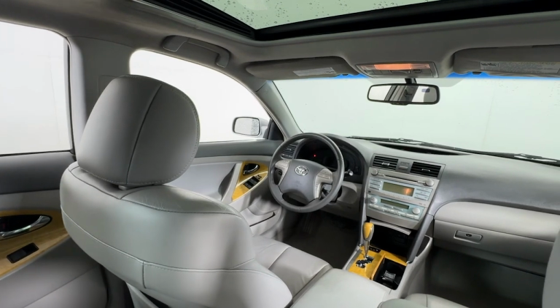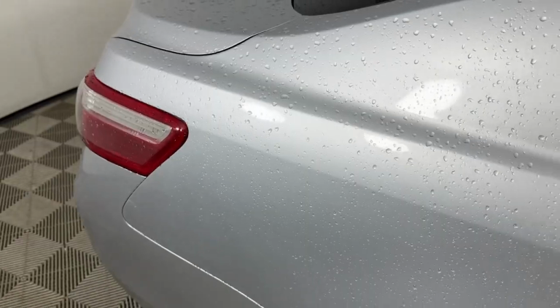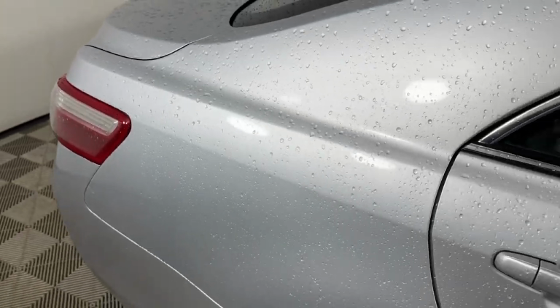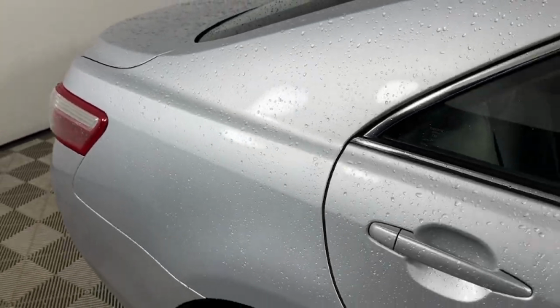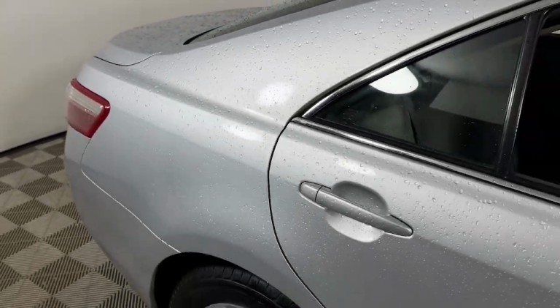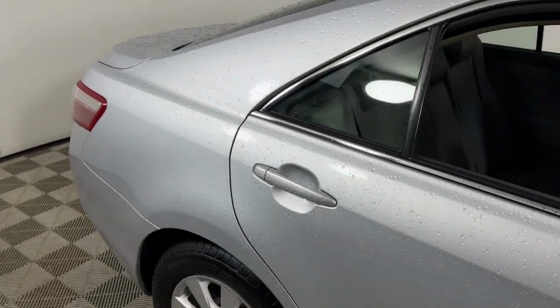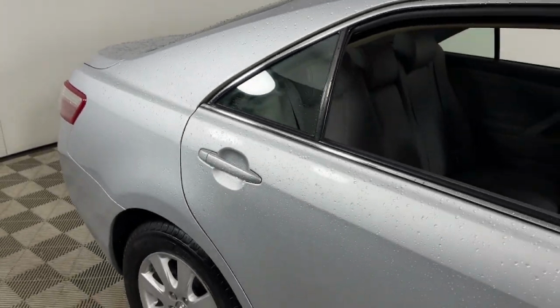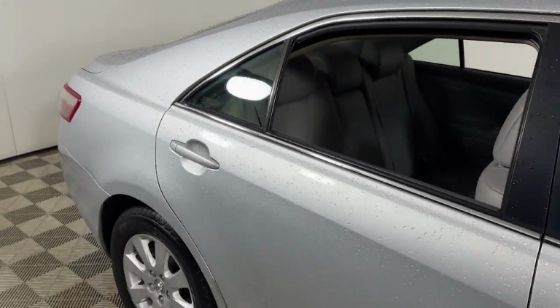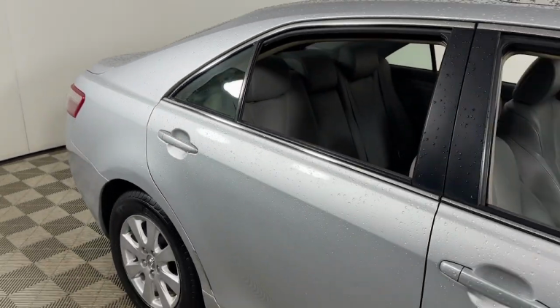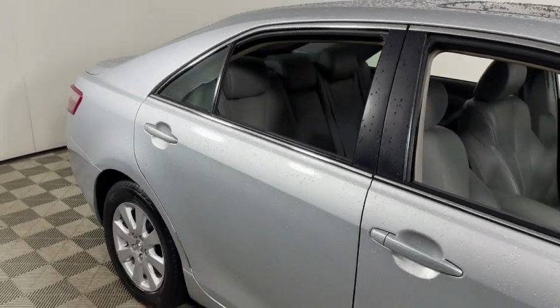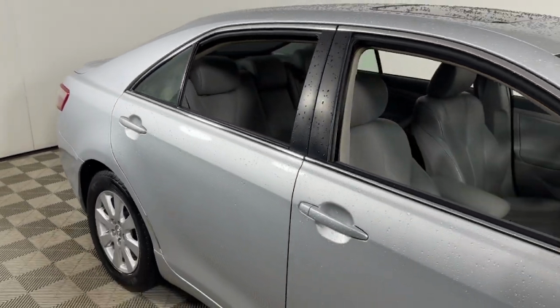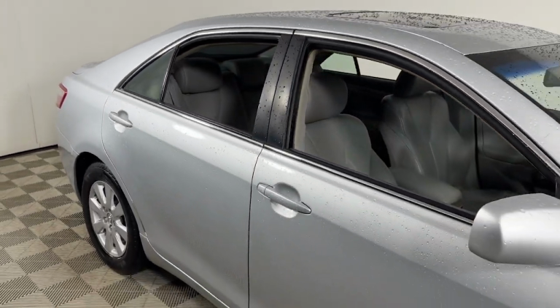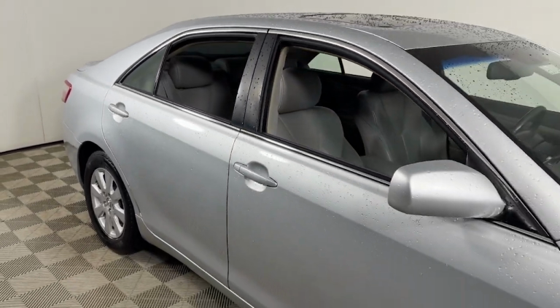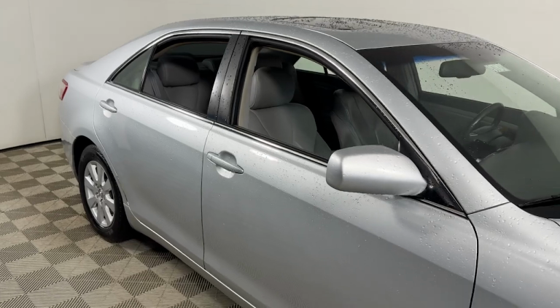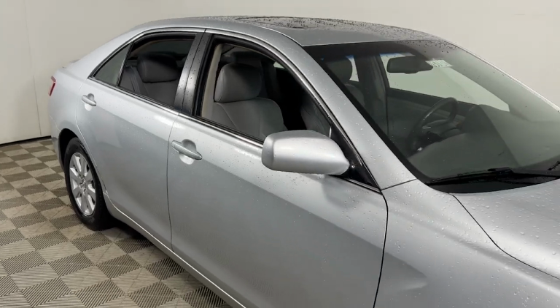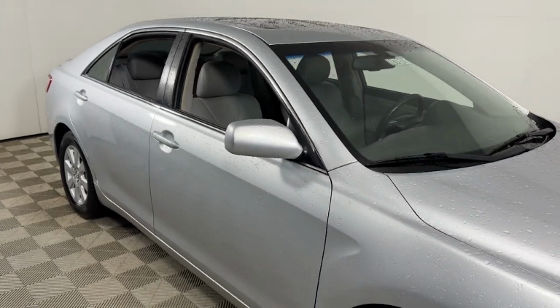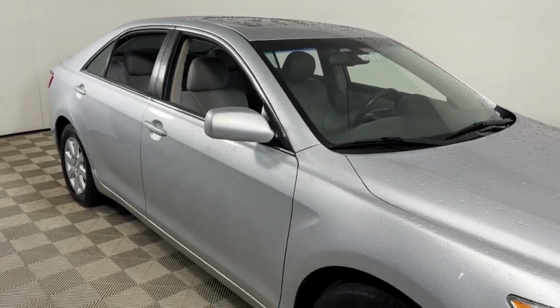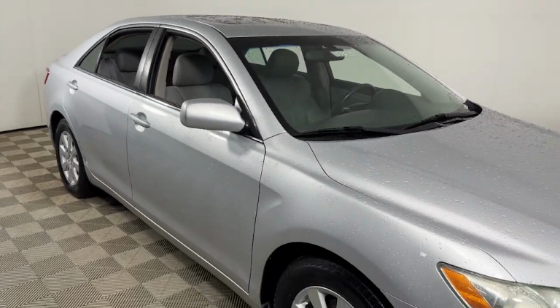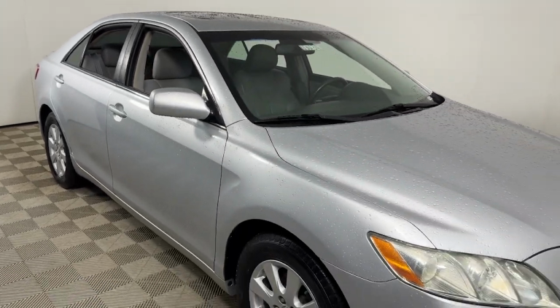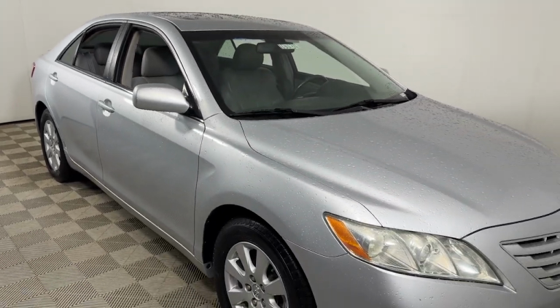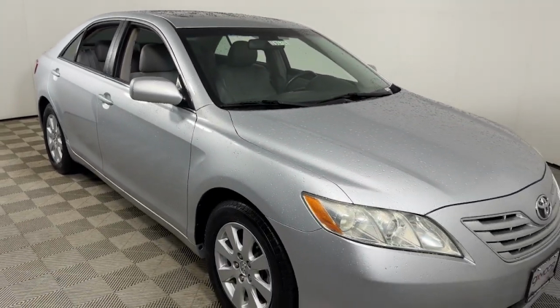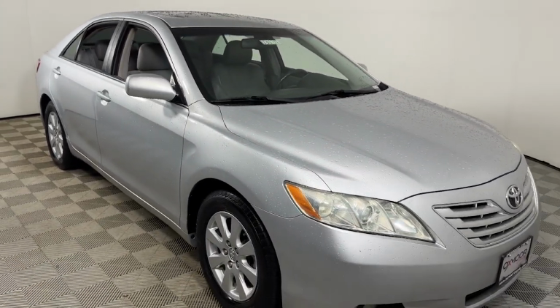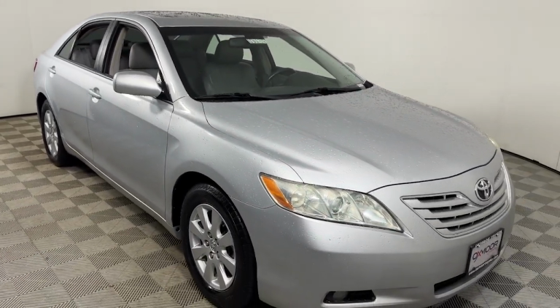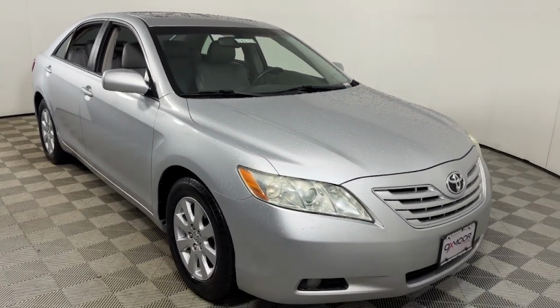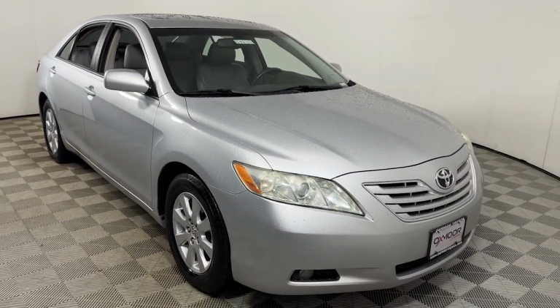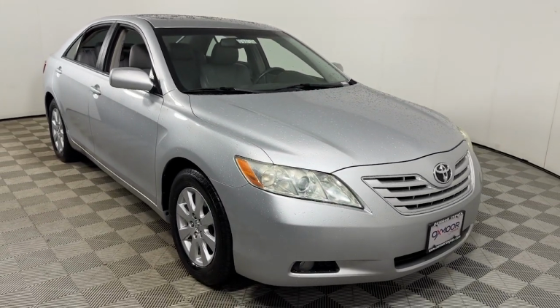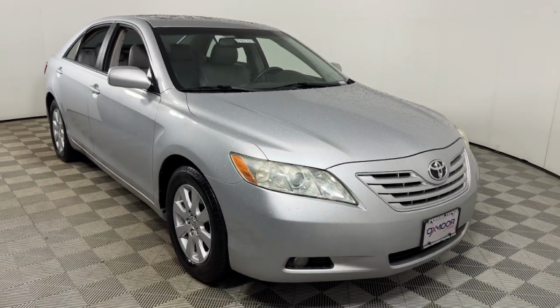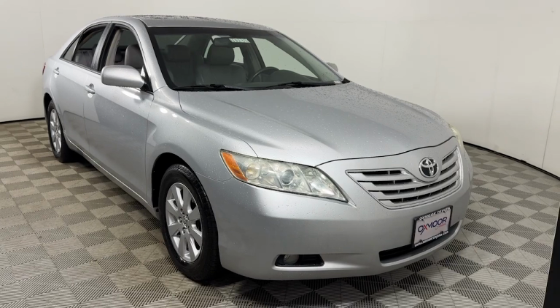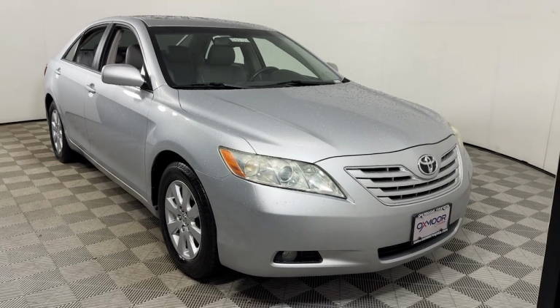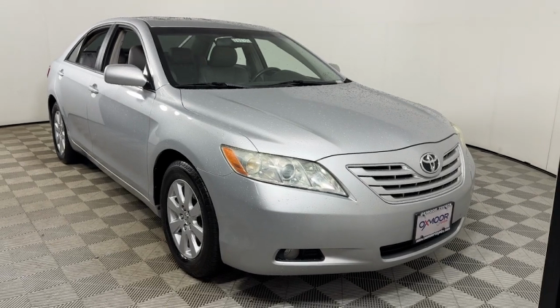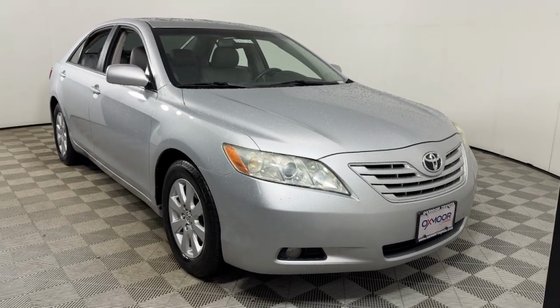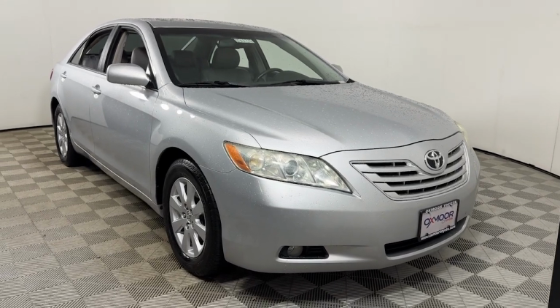Feel what it's like to drive an overachiever. Our friendly professional team will put you in the driver's seat of this sporty Camry today. We'll see you next time. Bye.